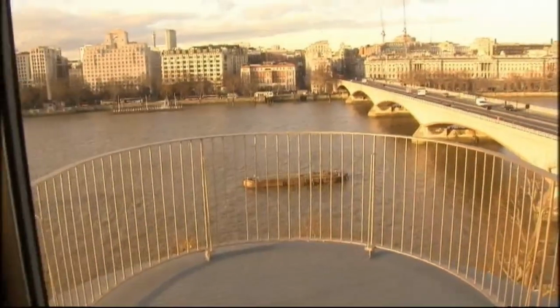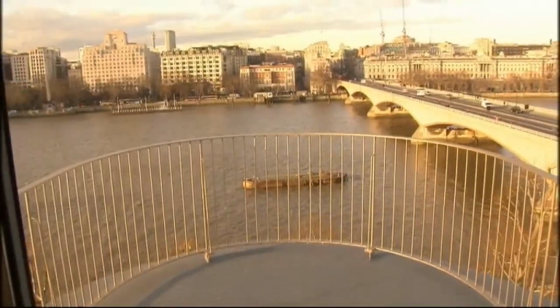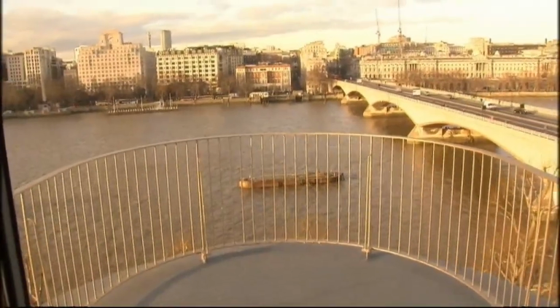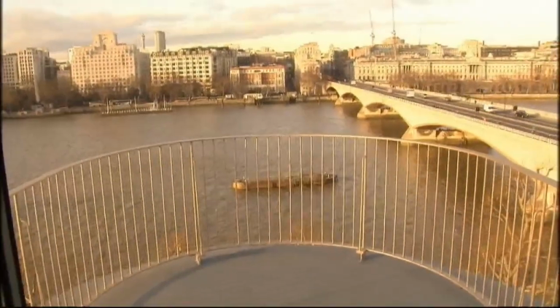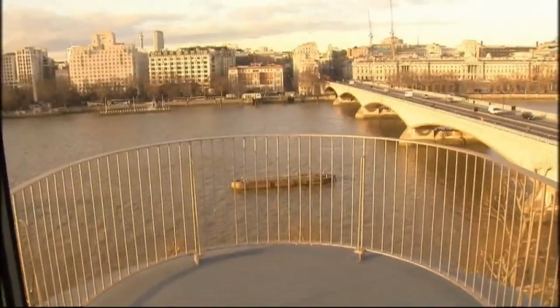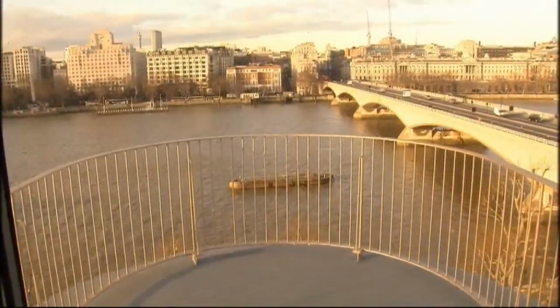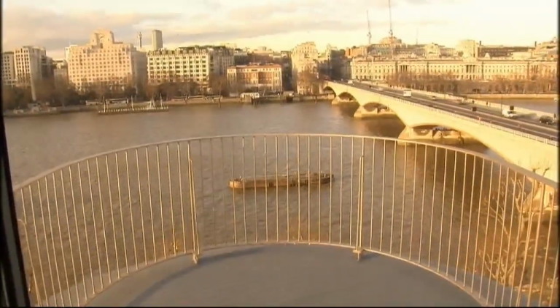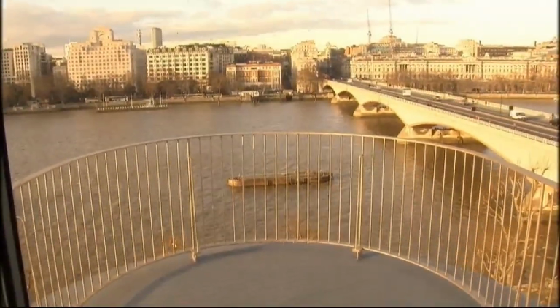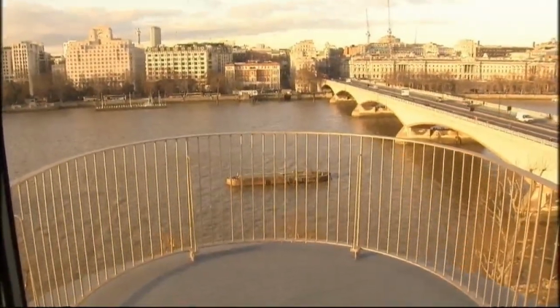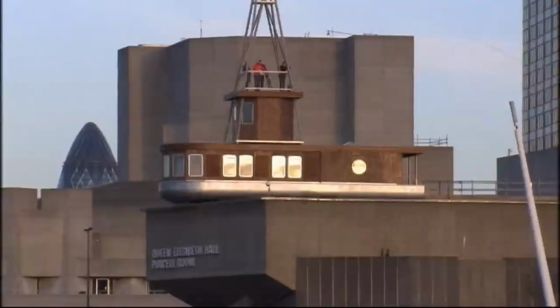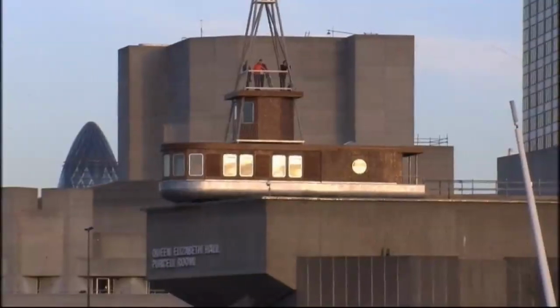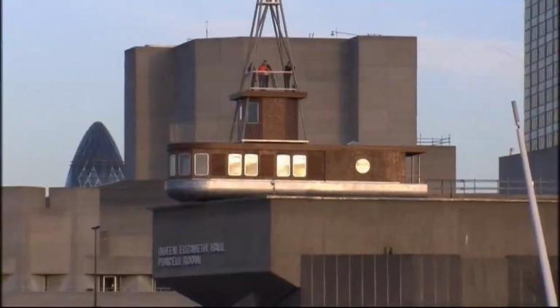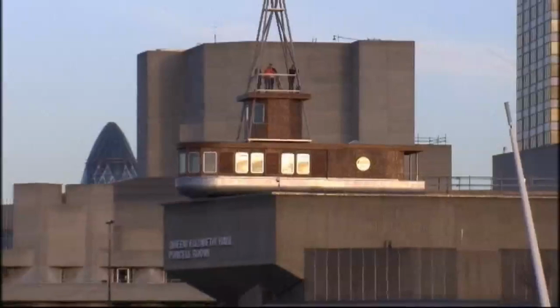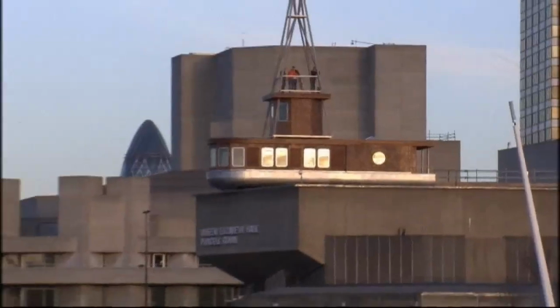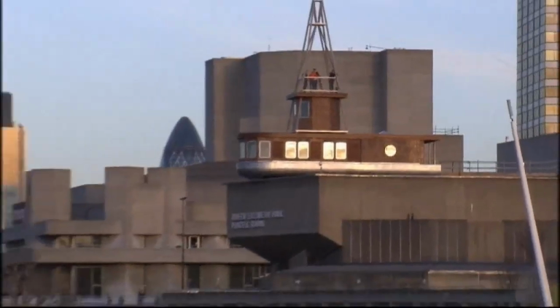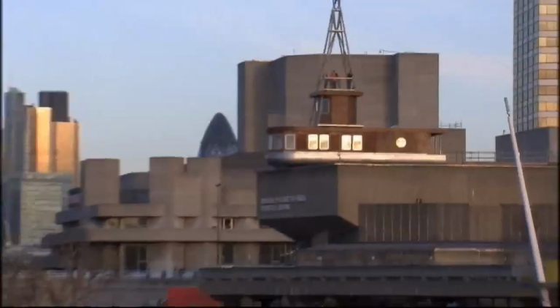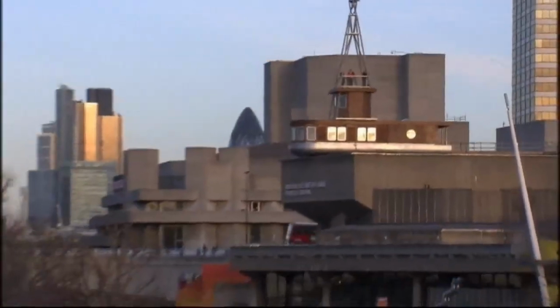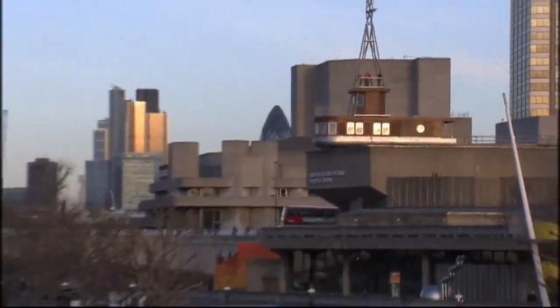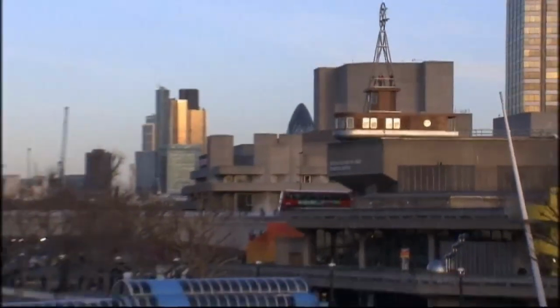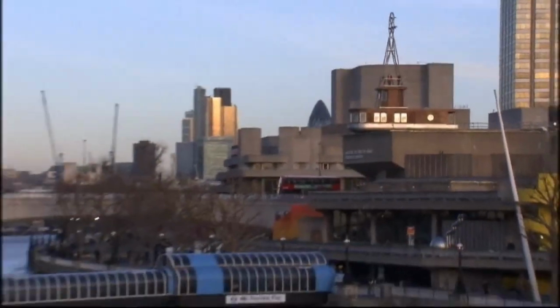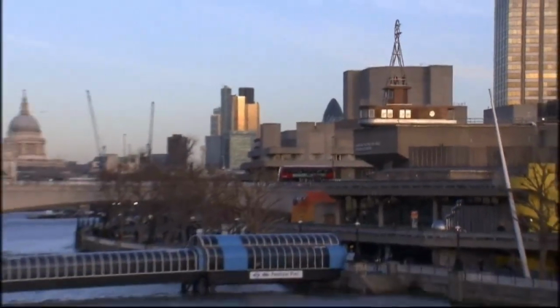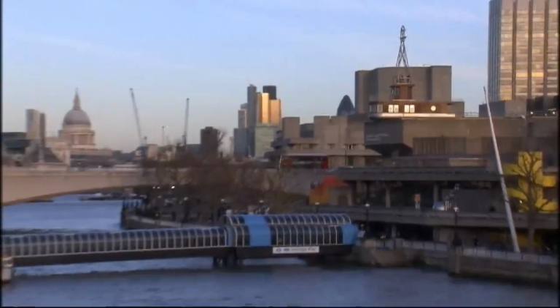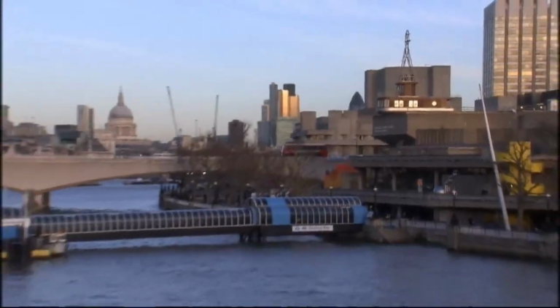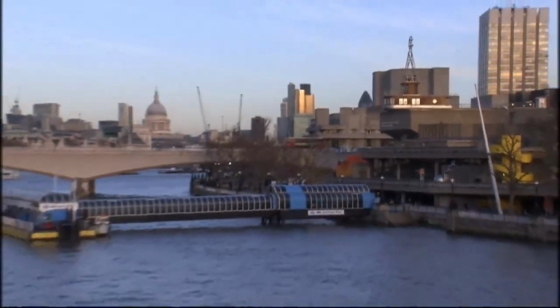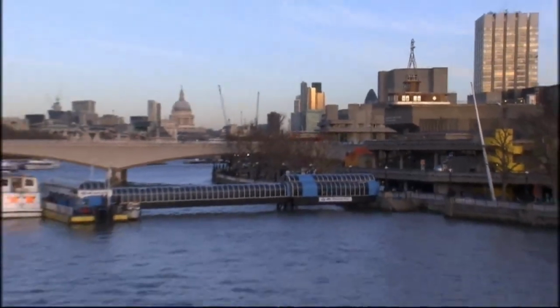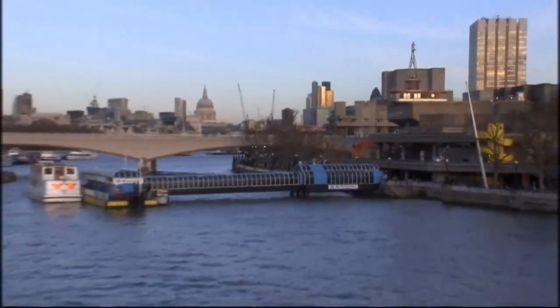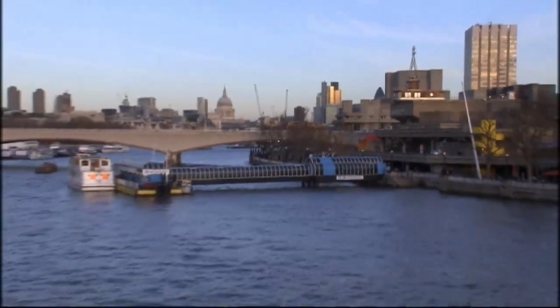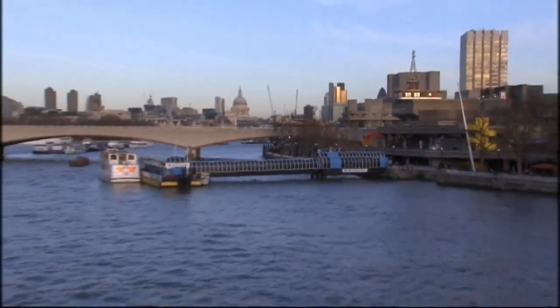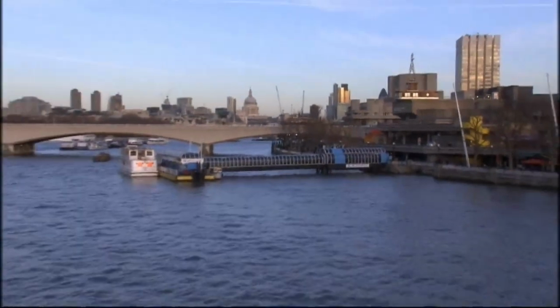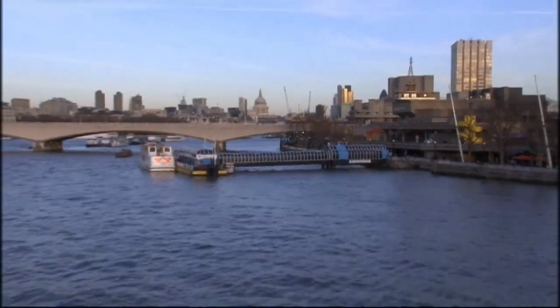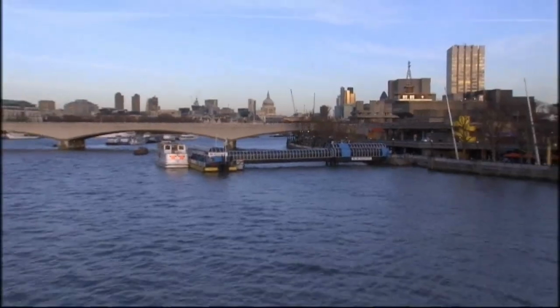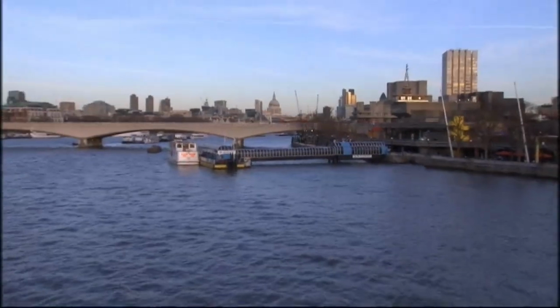It costs £120 for one night's stay, but it's already fully booked up until the end of June. Luckily though, A Room for London will stay washed up above the Thames for the whole of the year.